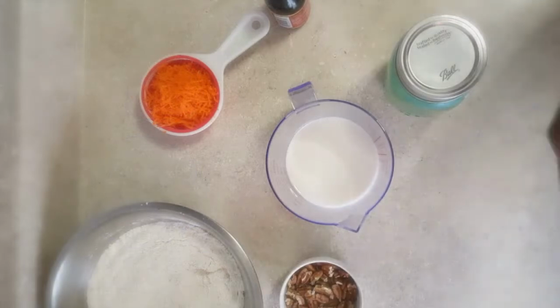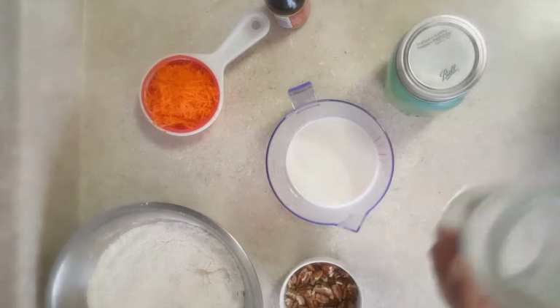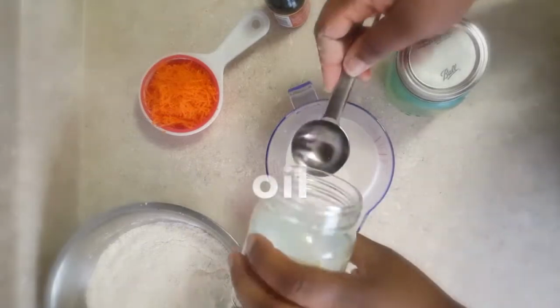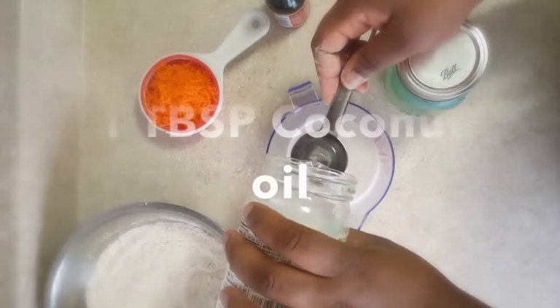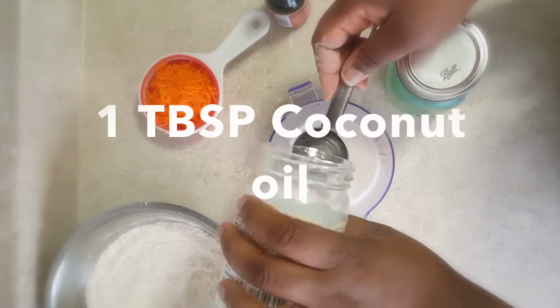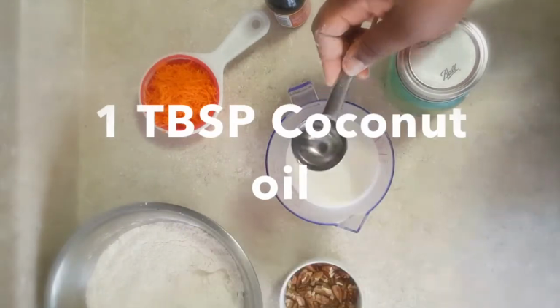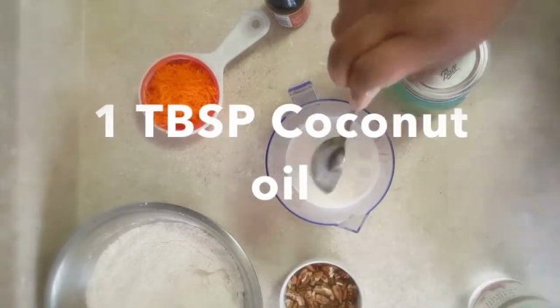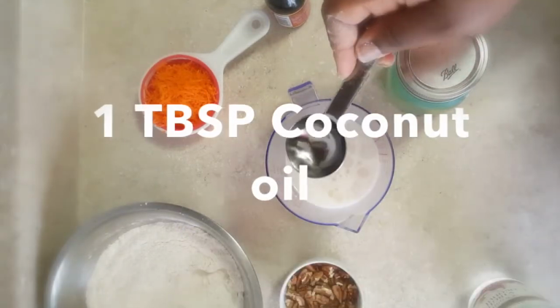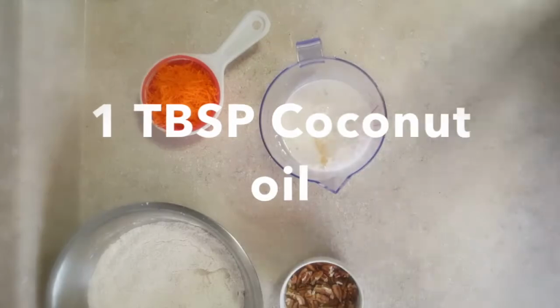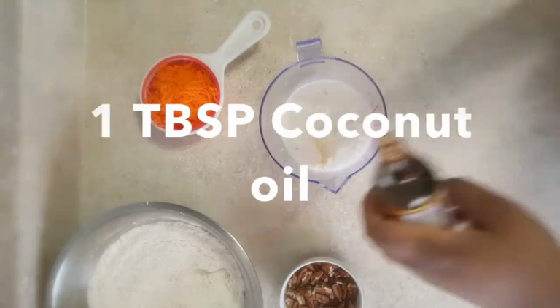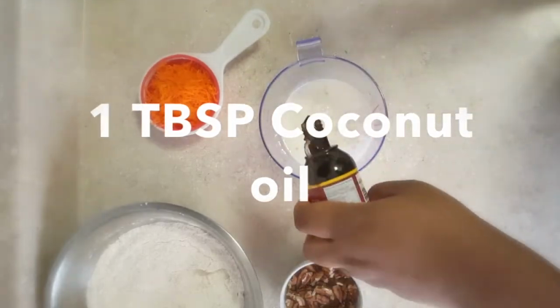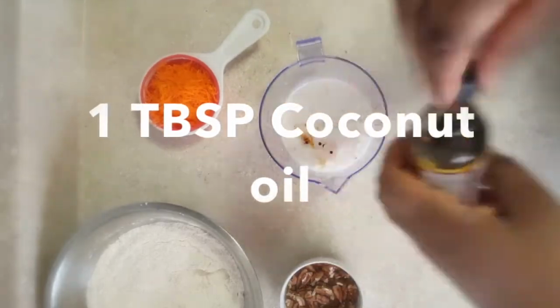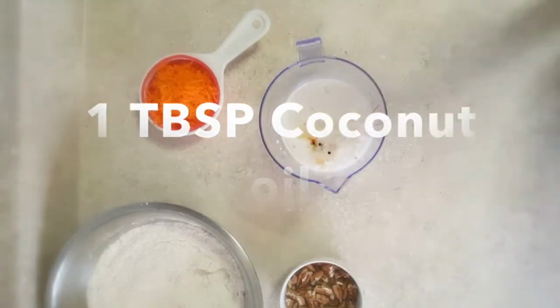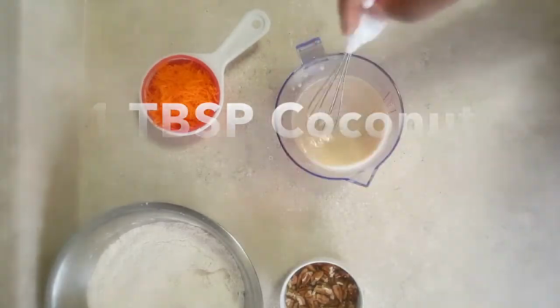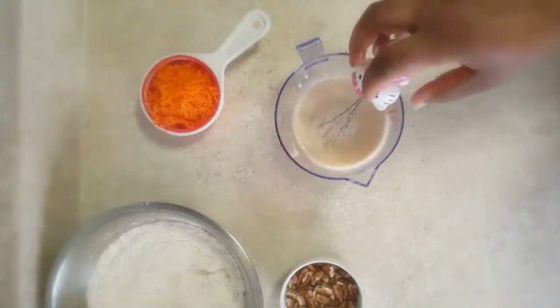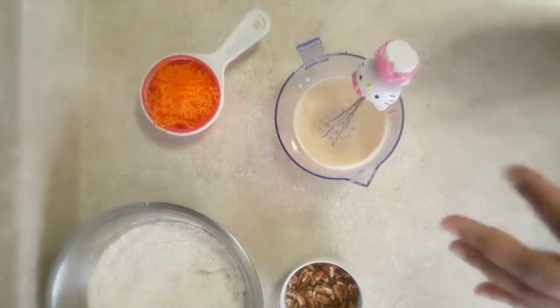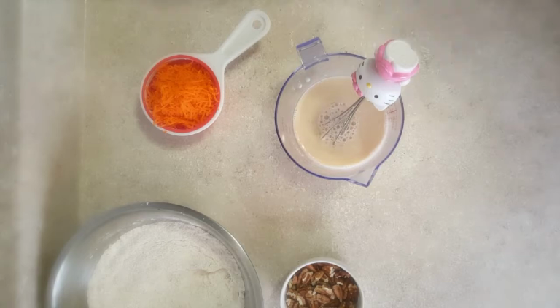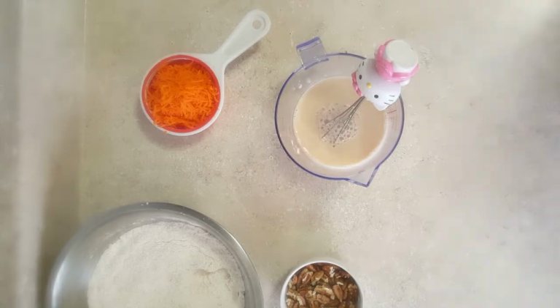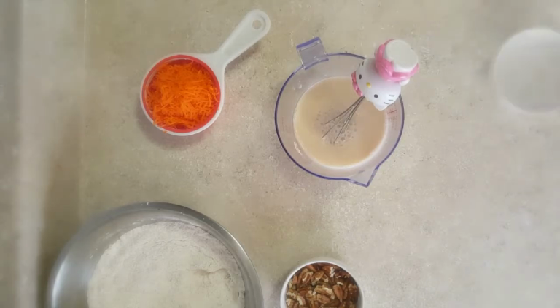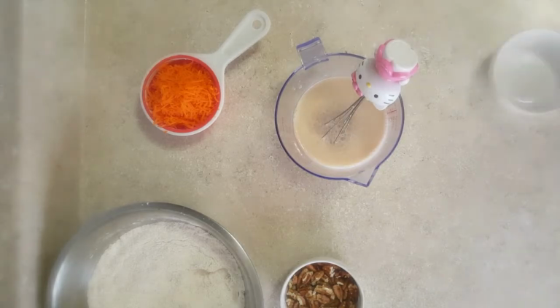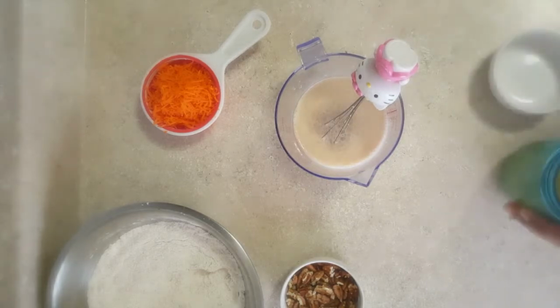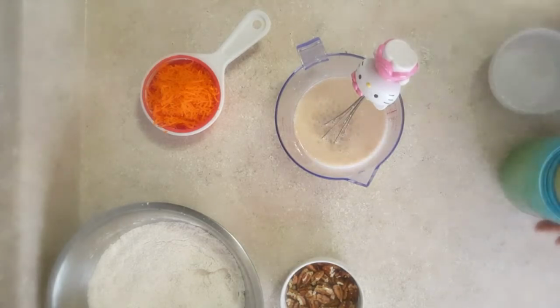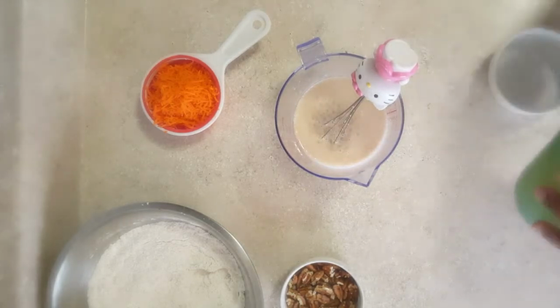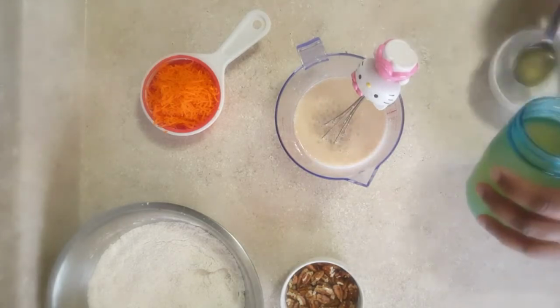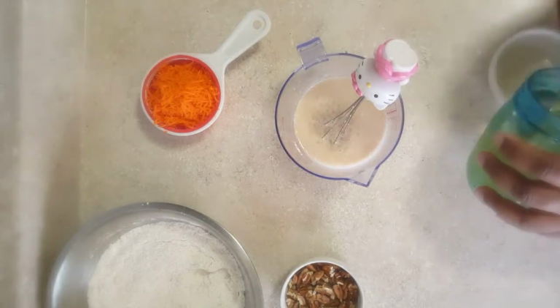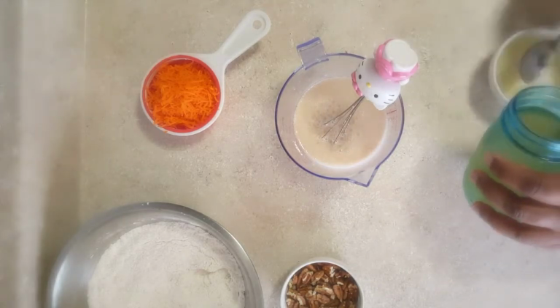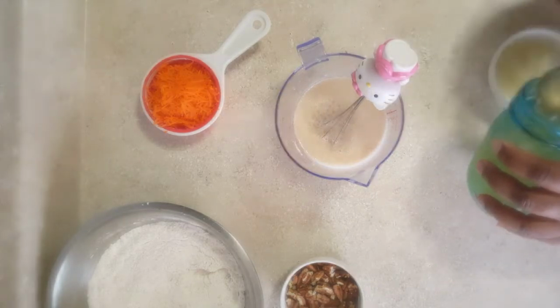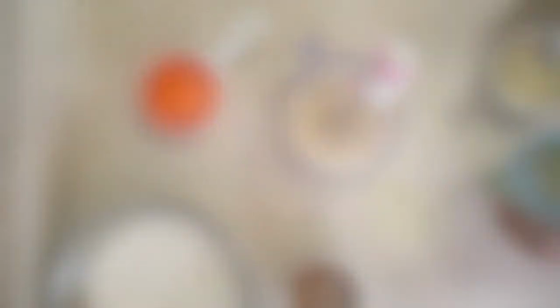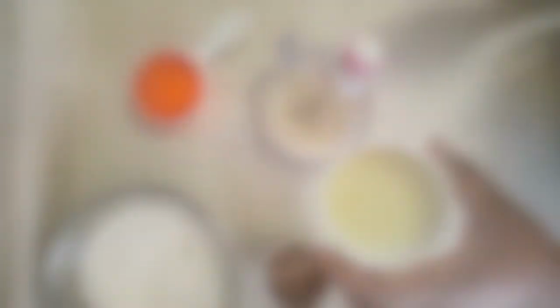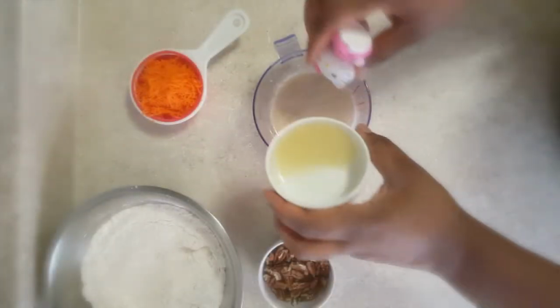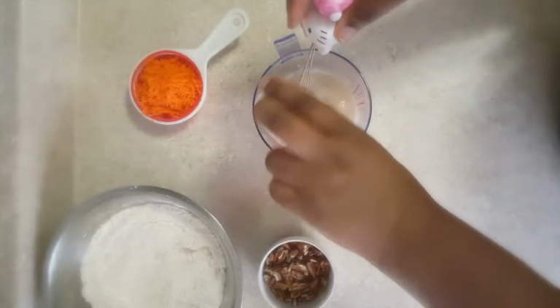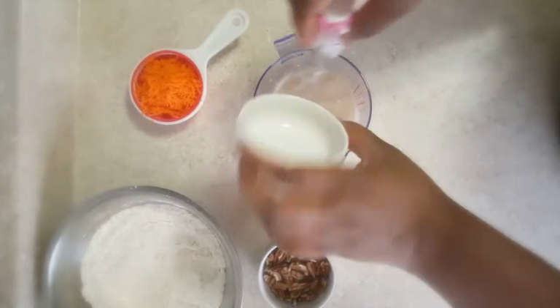I have one cup of almond milk. I'm going to add a splash of vanilla and a tablespoon of coconut oil, and I'm also going to add some aquafaba — the details about that will be below.